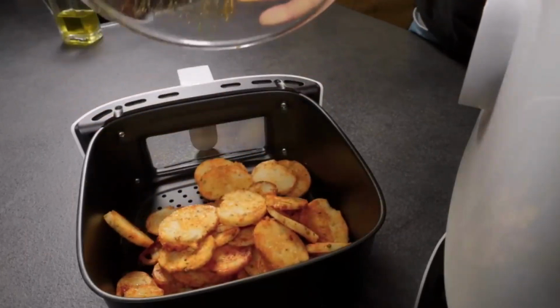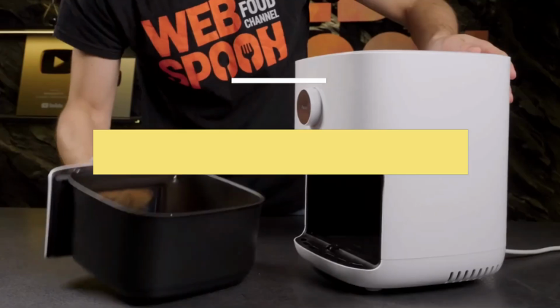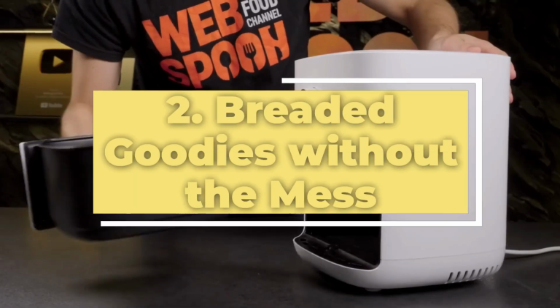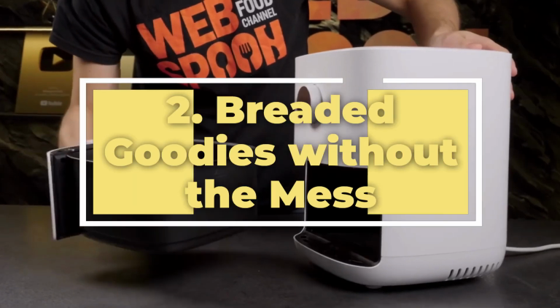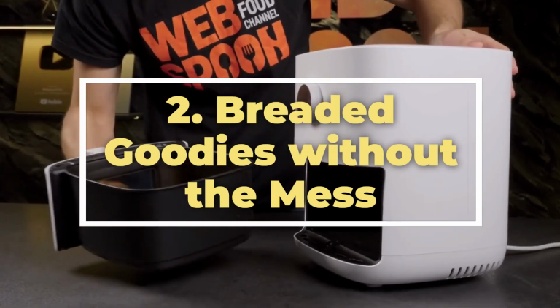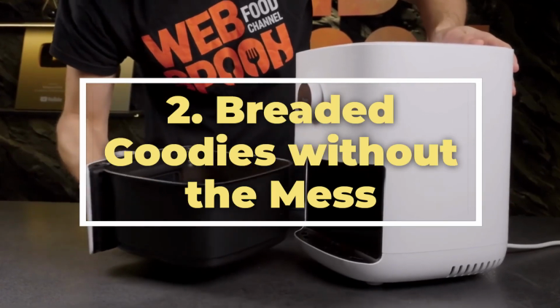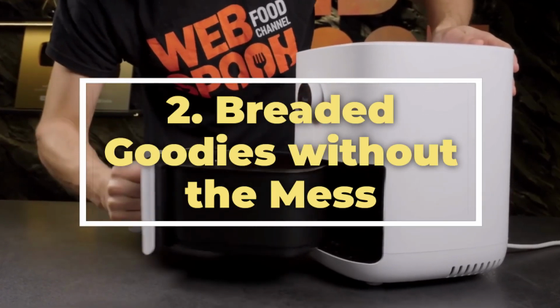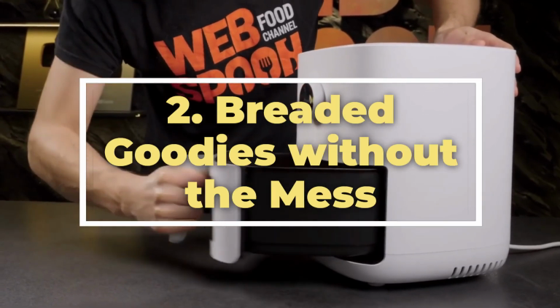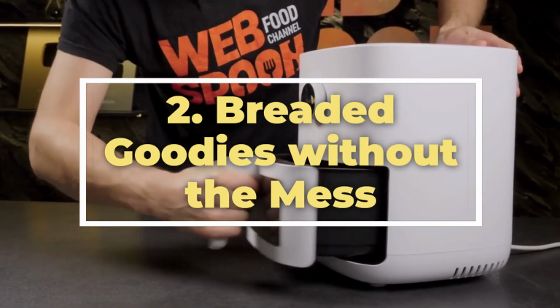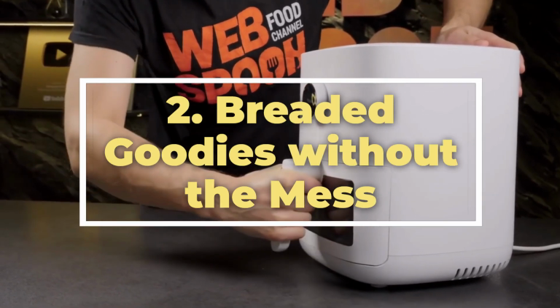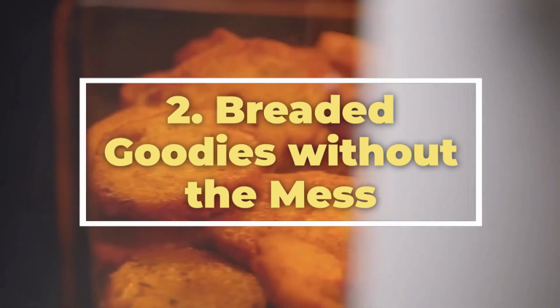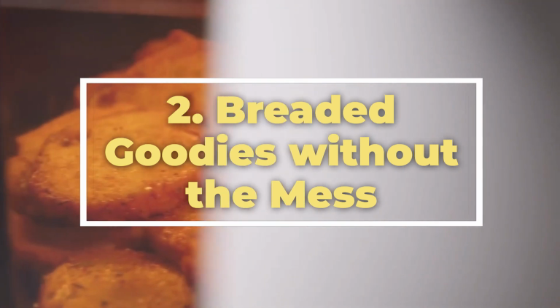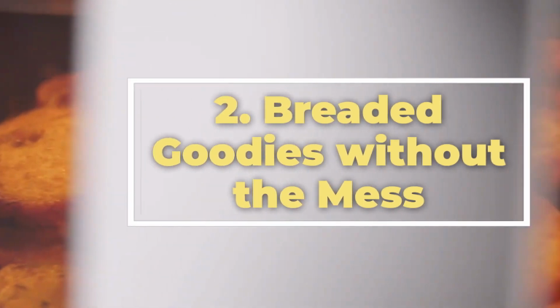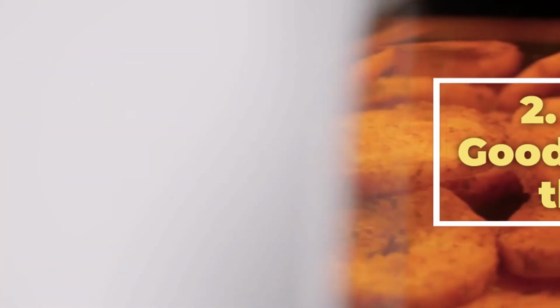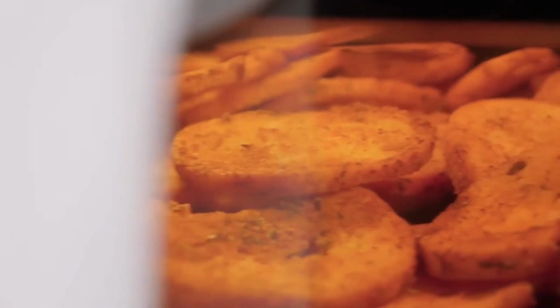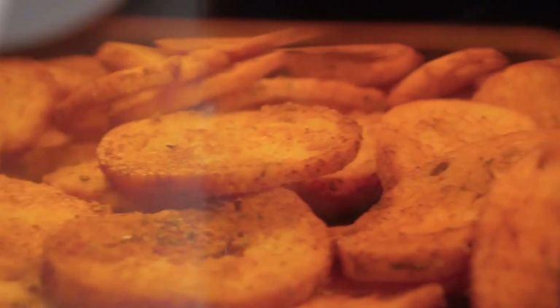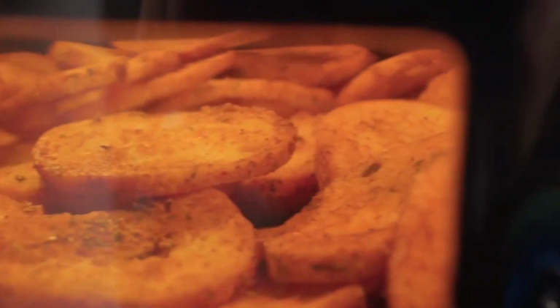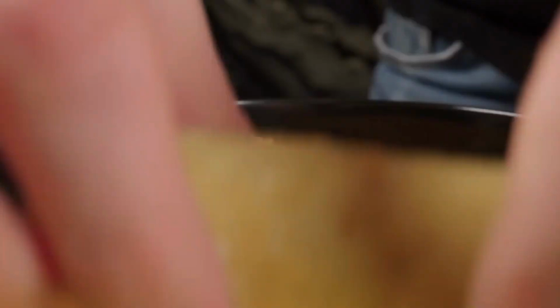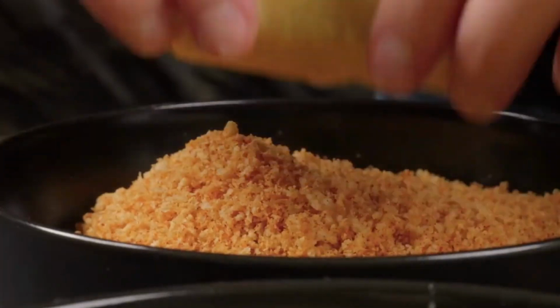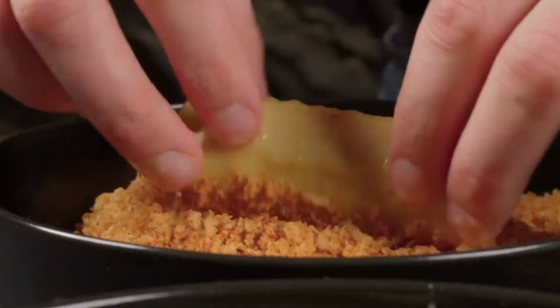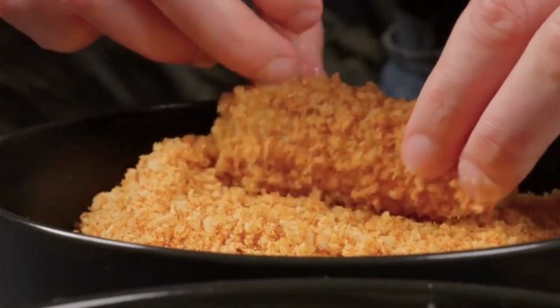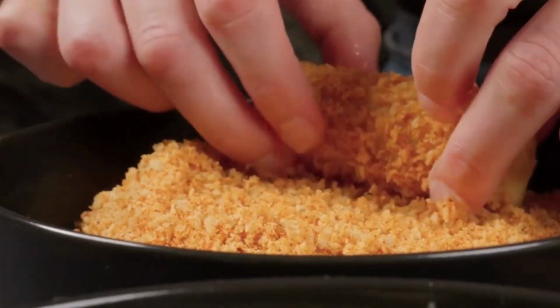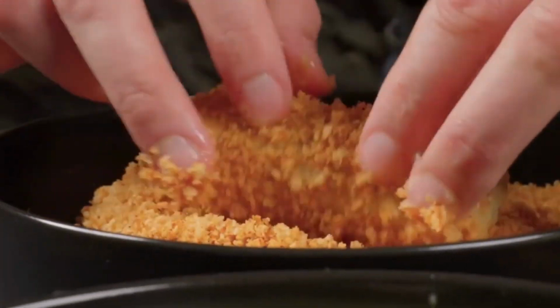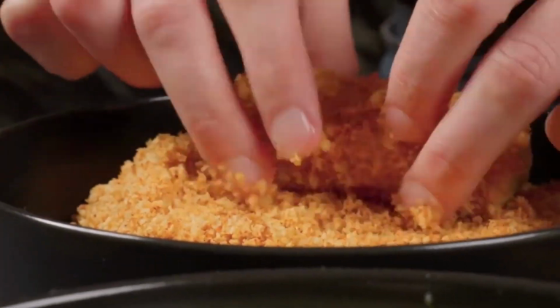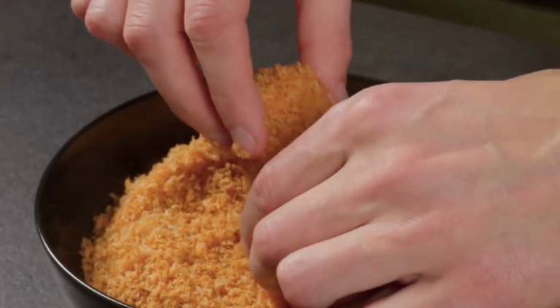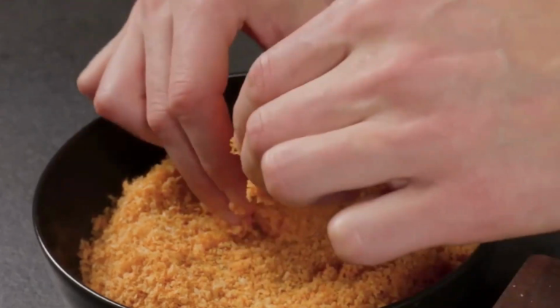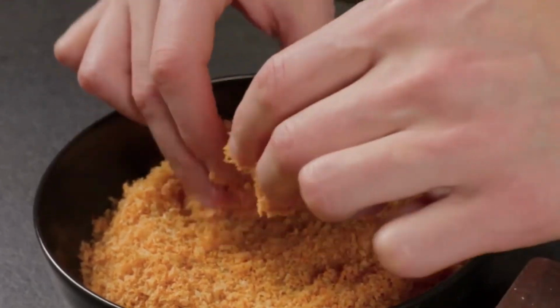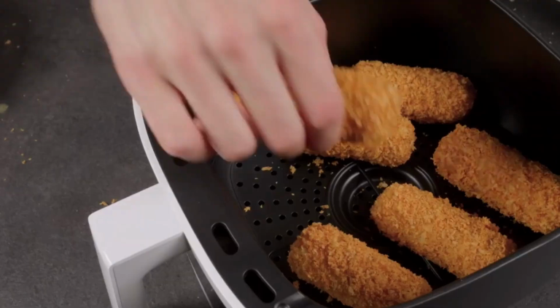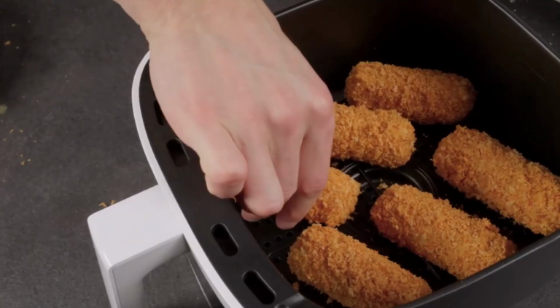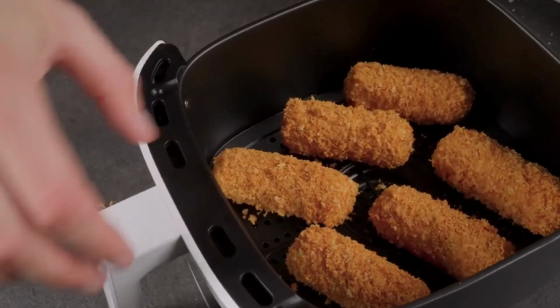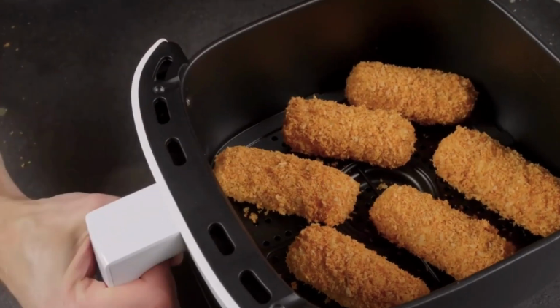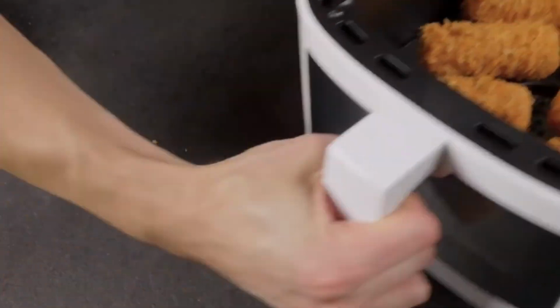2. Breaded goodies without the mess. Love breaded dishes but dread the mess? Opt for the air fryer. Place your breaded chicken, fish, or veggies in the air fryer for a cleaner and healthier alternative to deep frying.